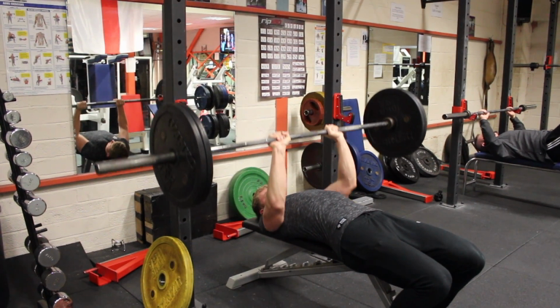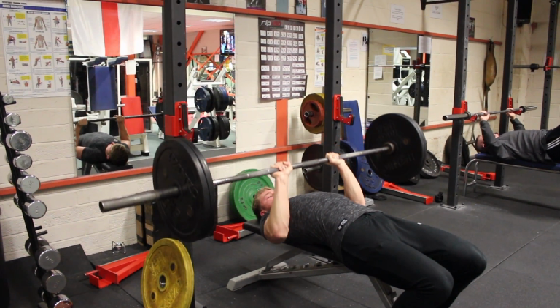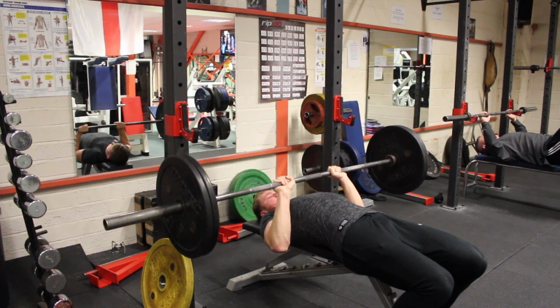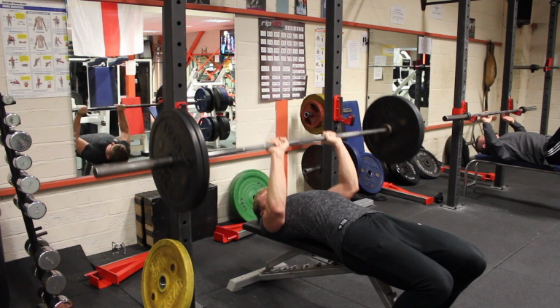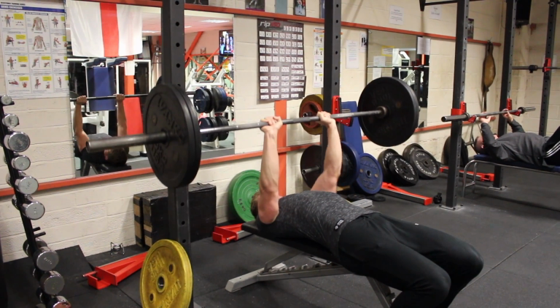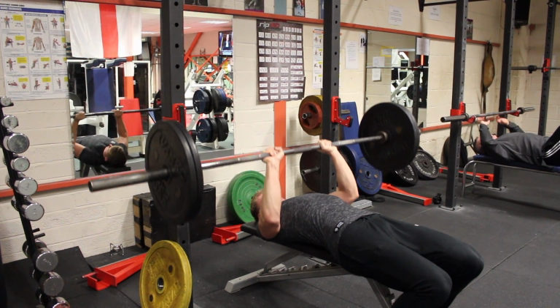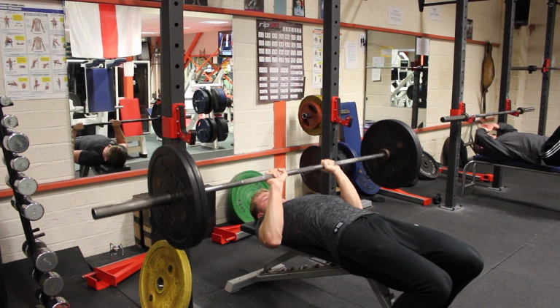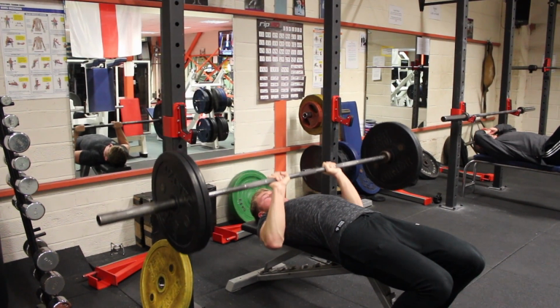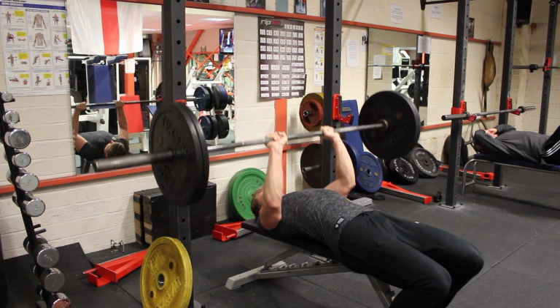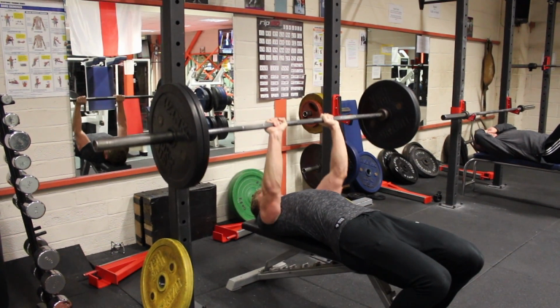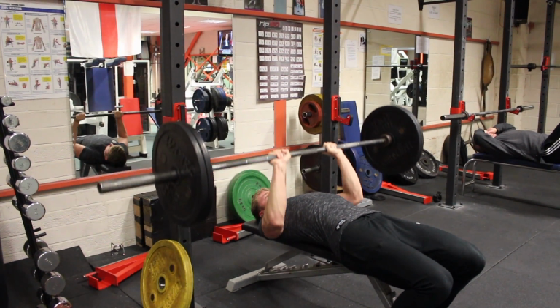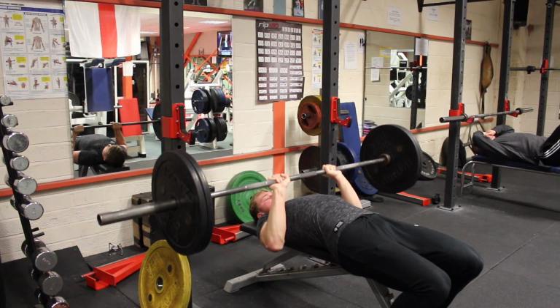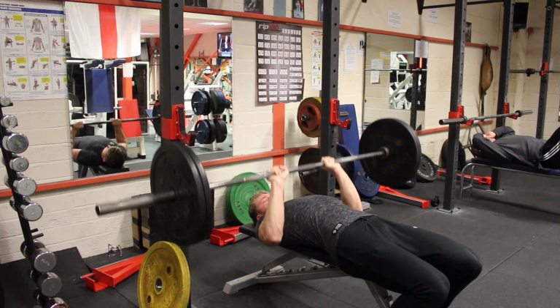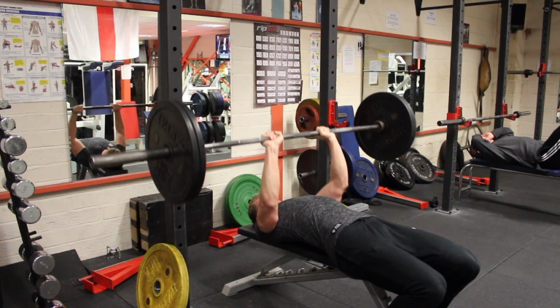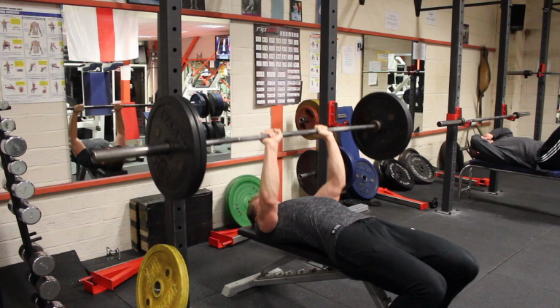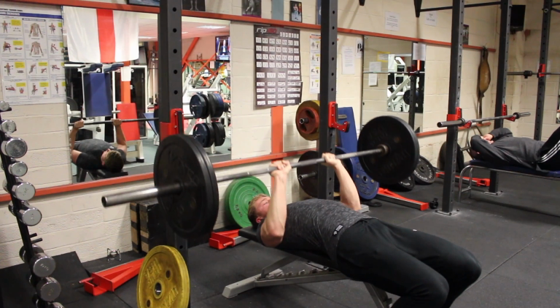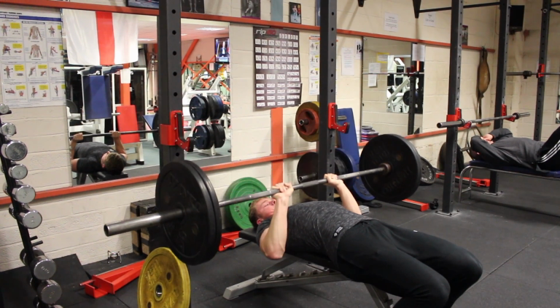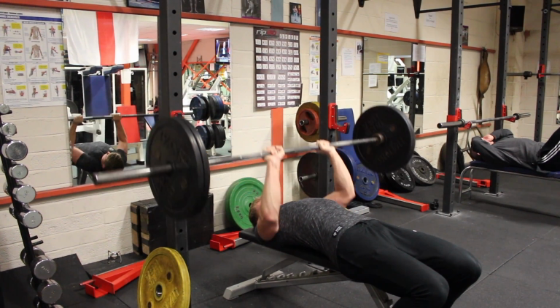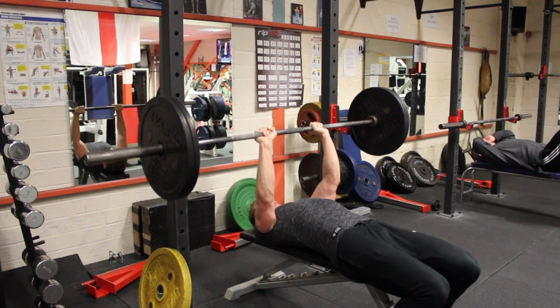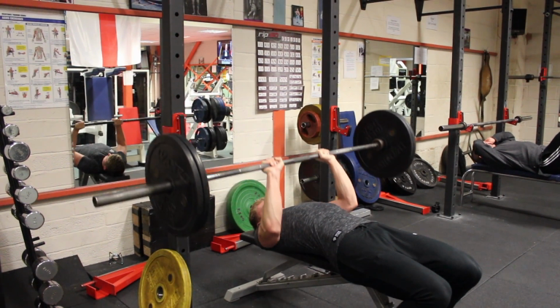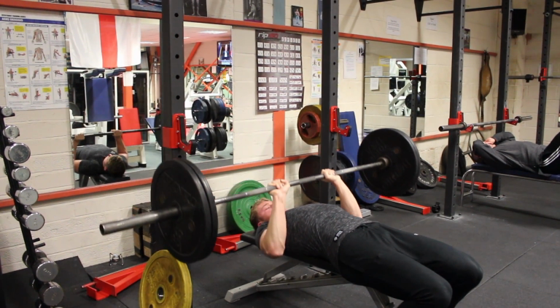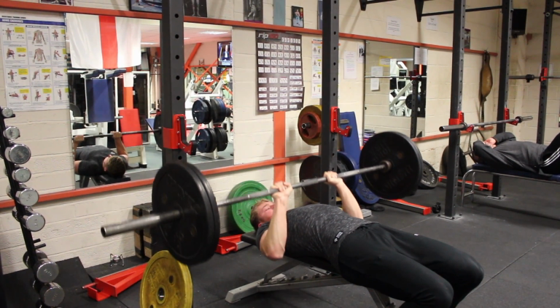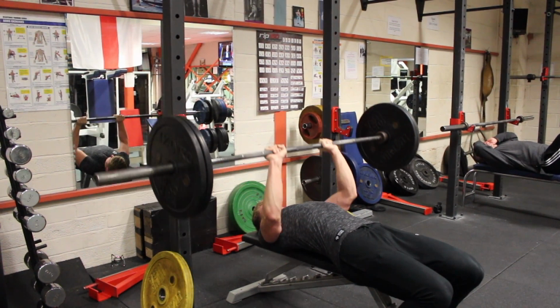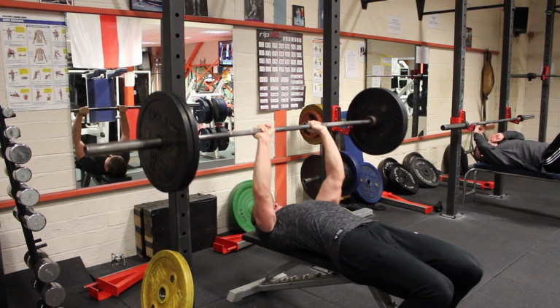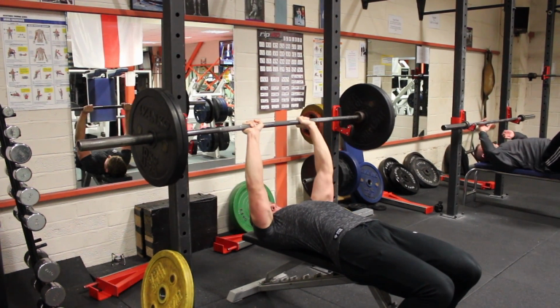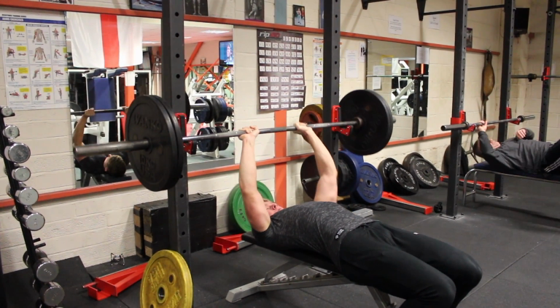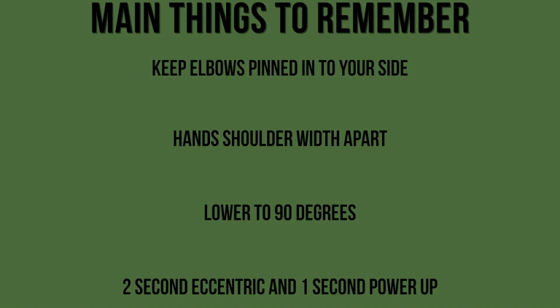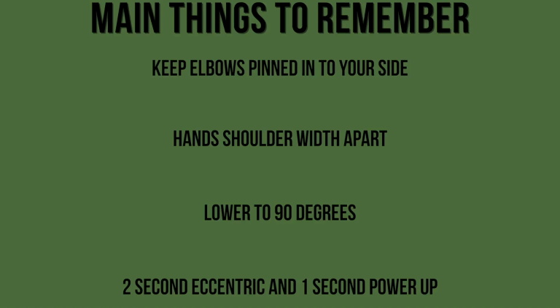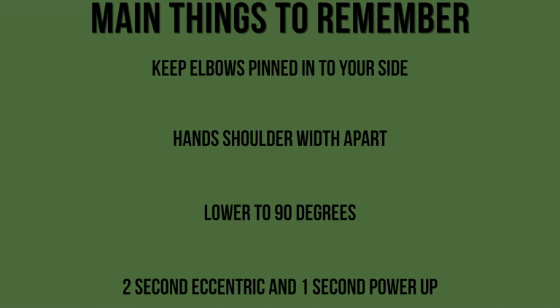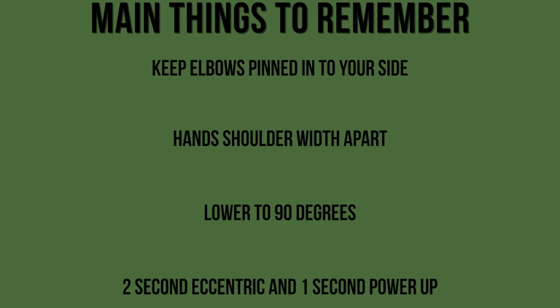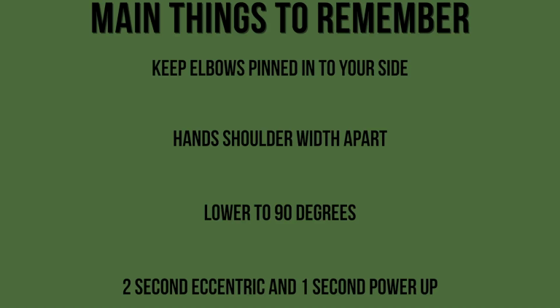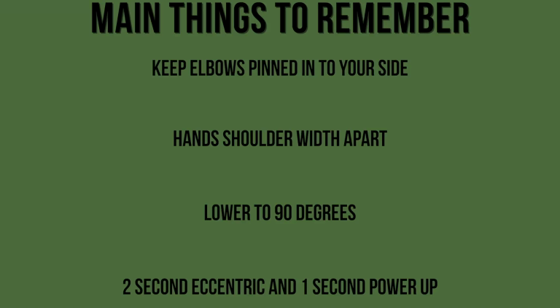This is a powerful movement so we want to focus on a two second eccentric phase and a one second concentric phase. You want to aim for about four sets and anywhere between six to twelve reps, and I suggest placing this at the start of a workout after a warm-up as it's a heavier movement.